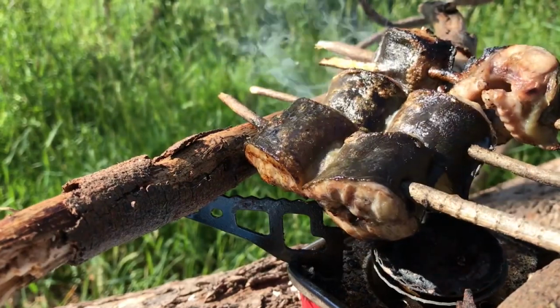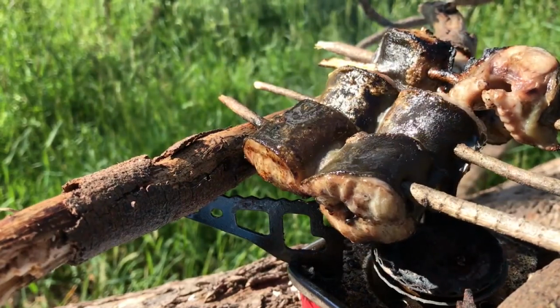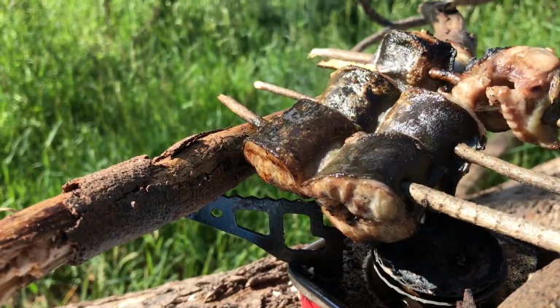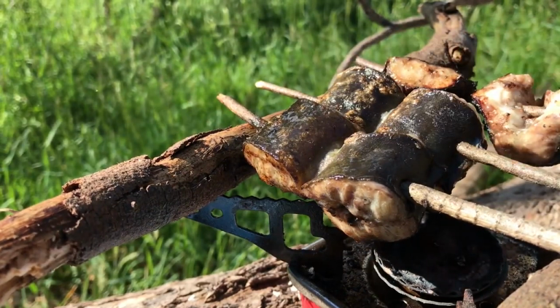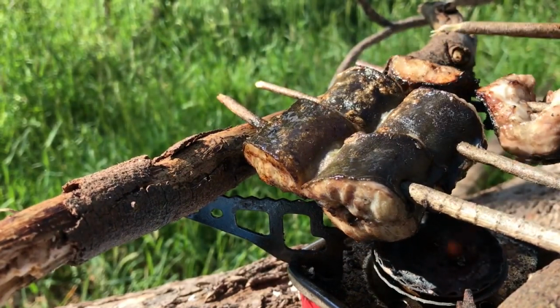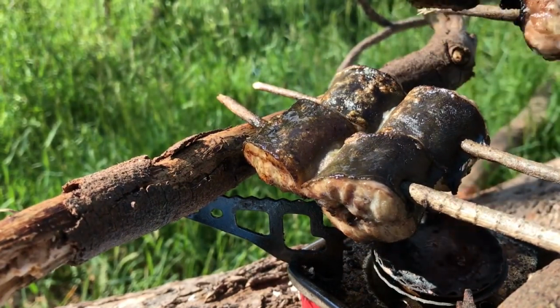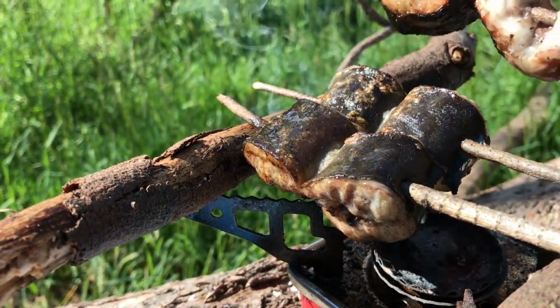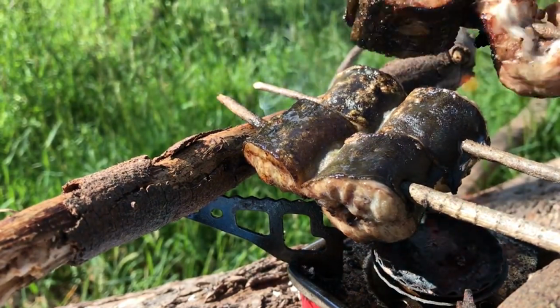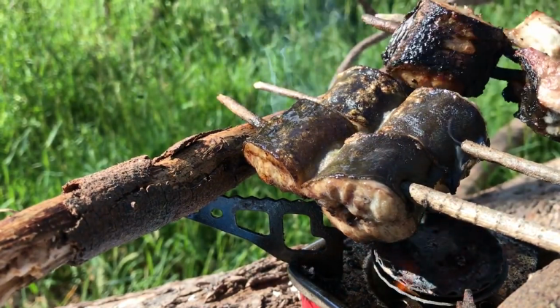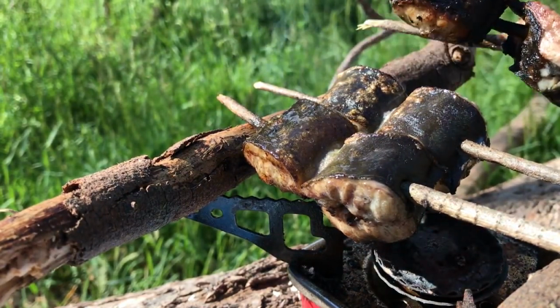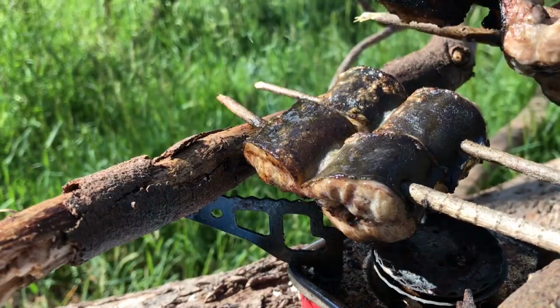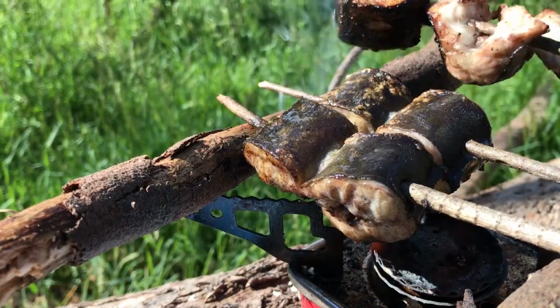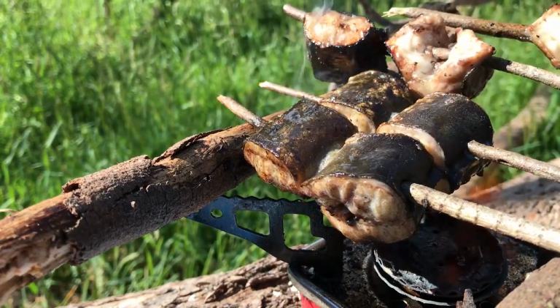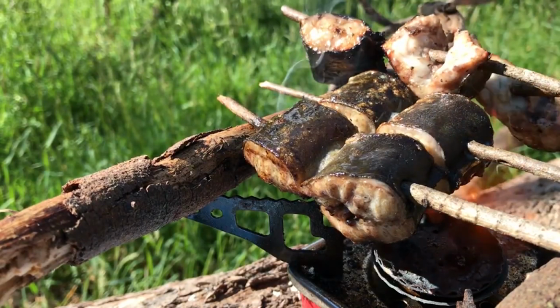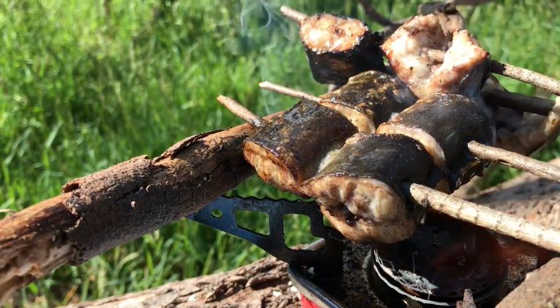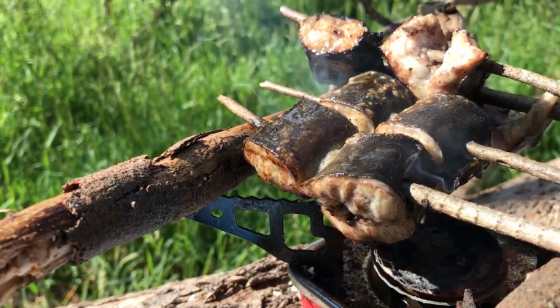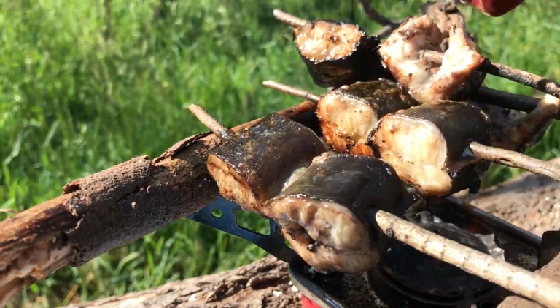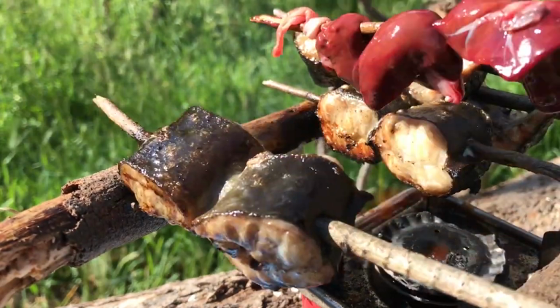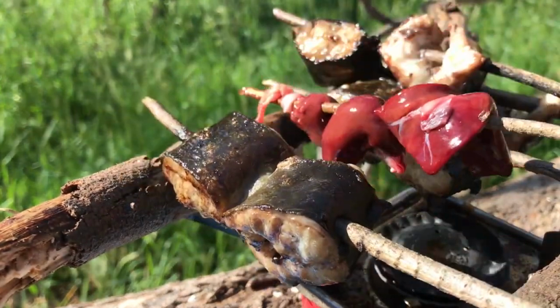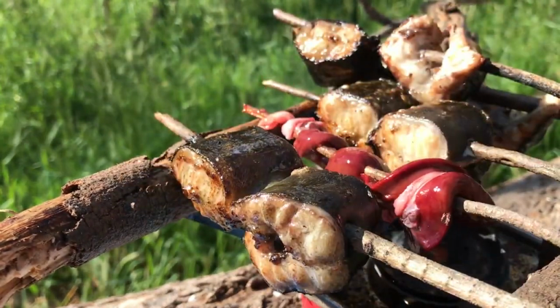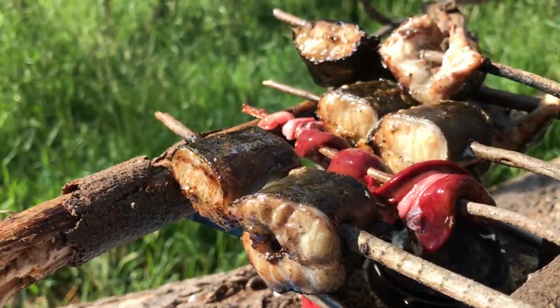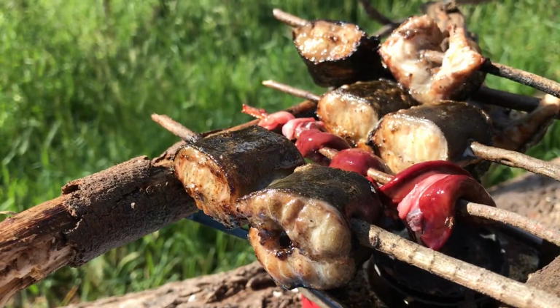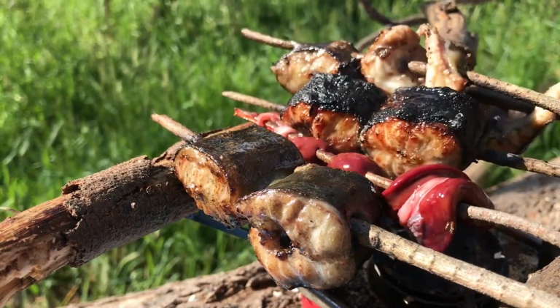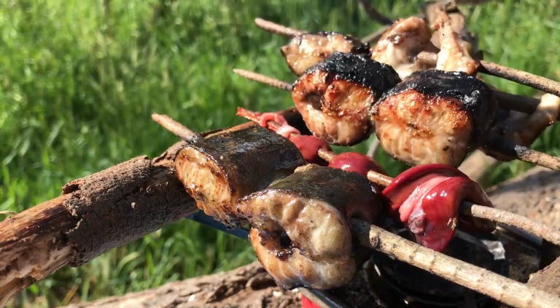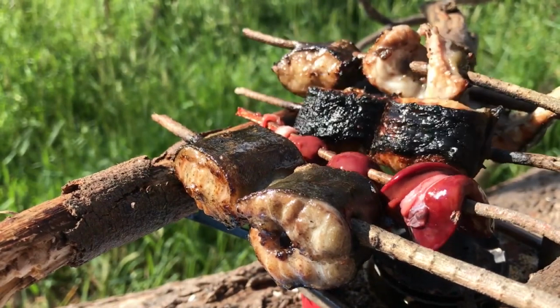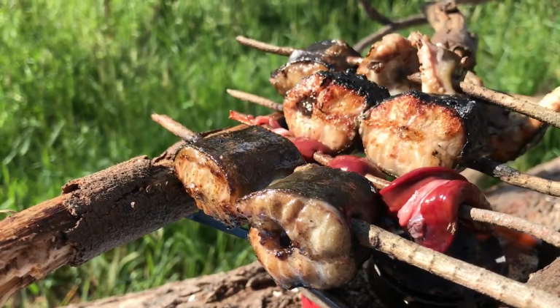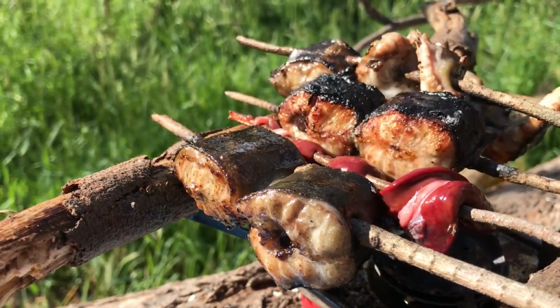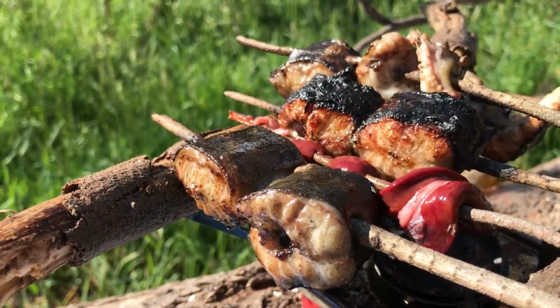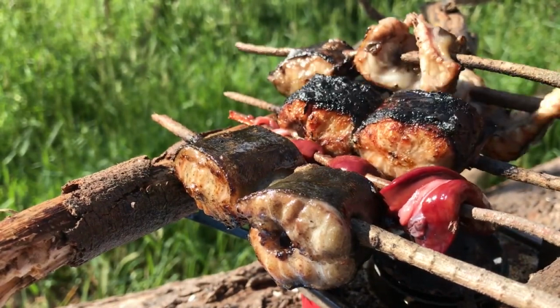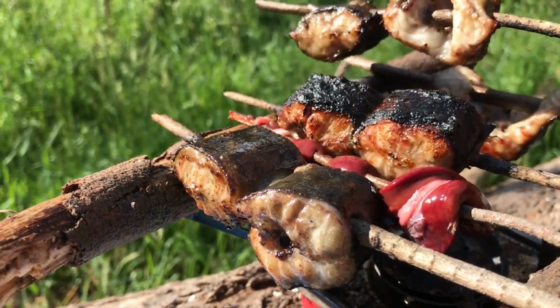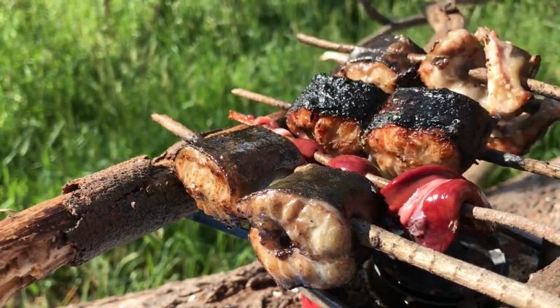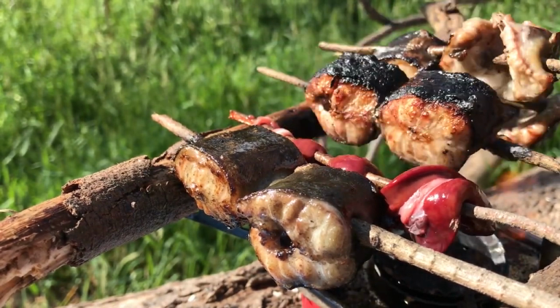That's beautiful. That's definitely cooked, so I got to take it away and put it down with this. To the other side, like that. Oh man, look at that. That's definitely cooked.